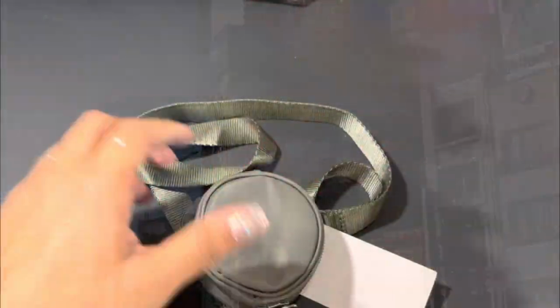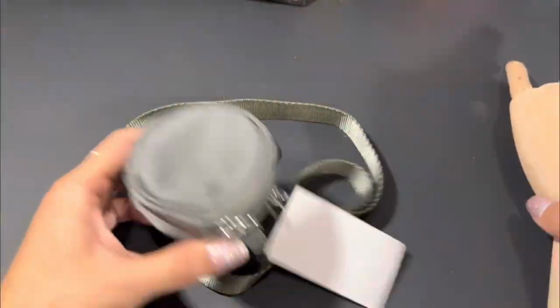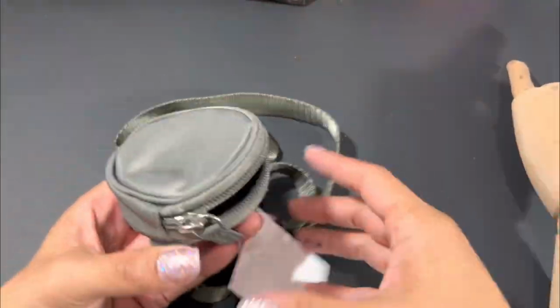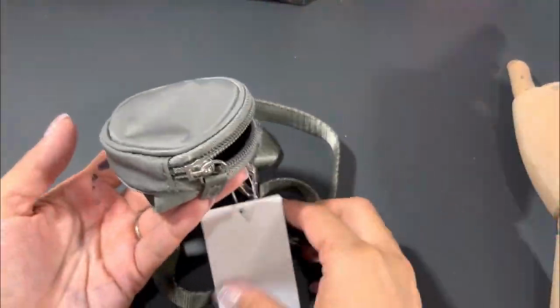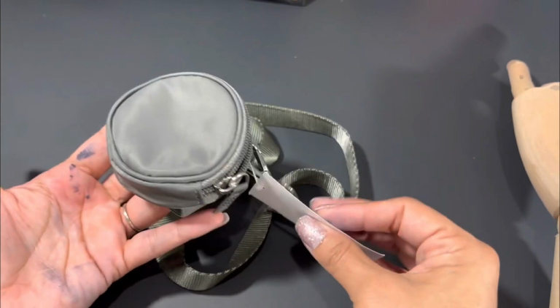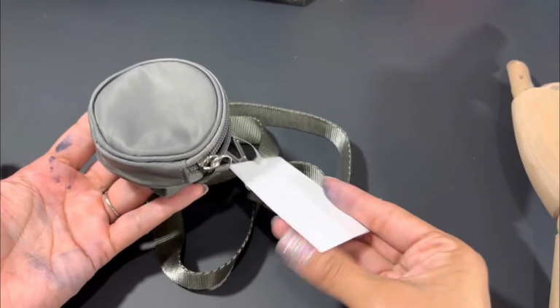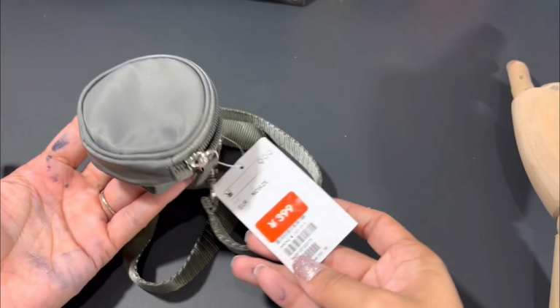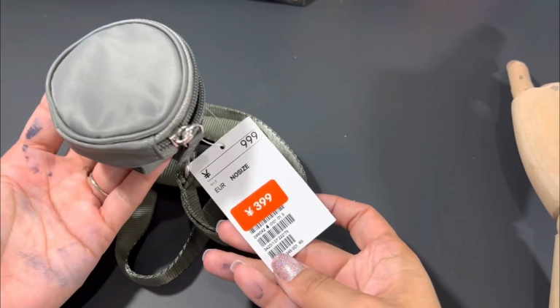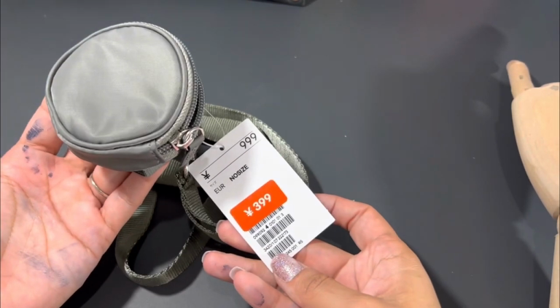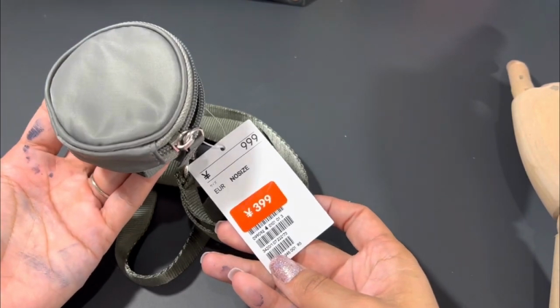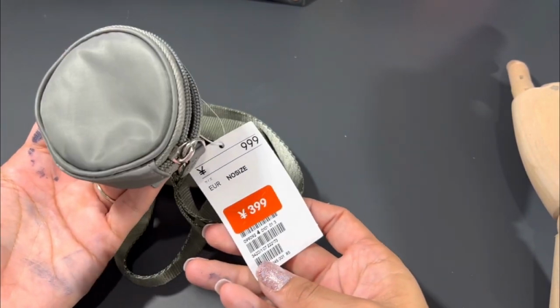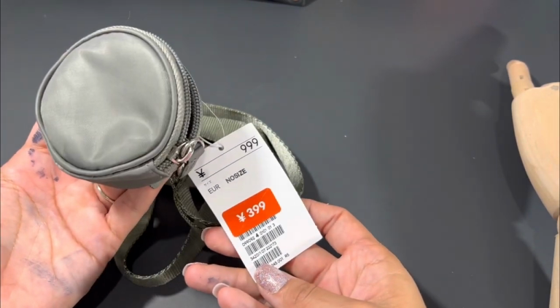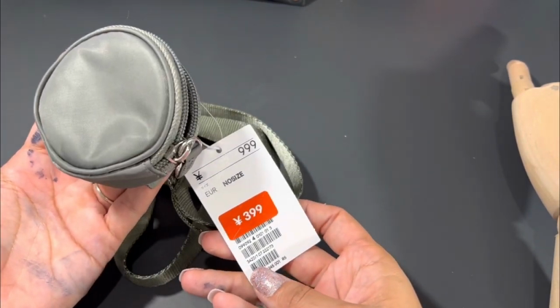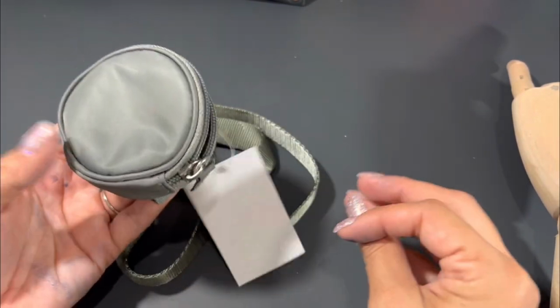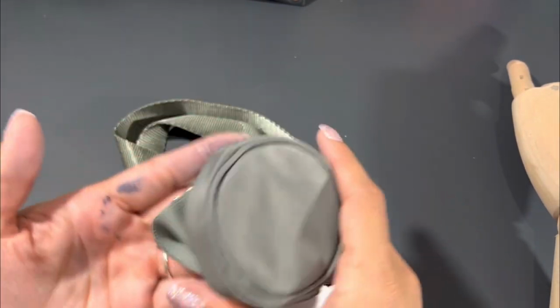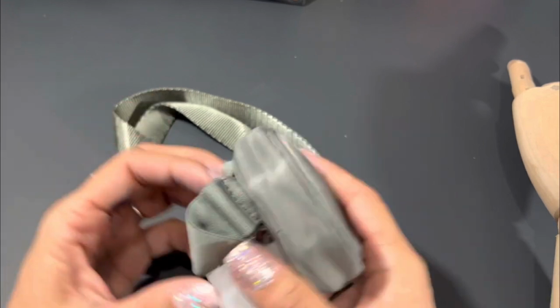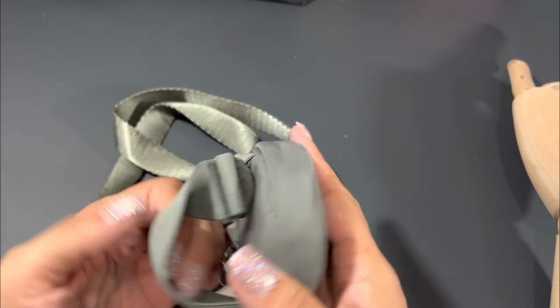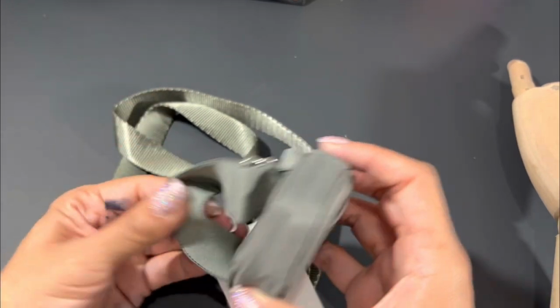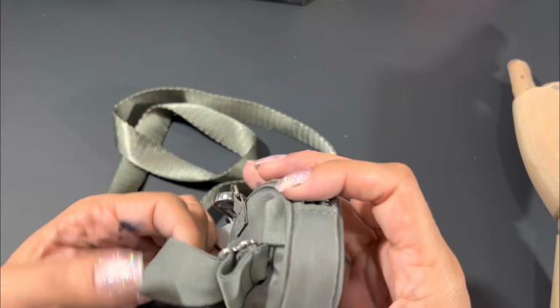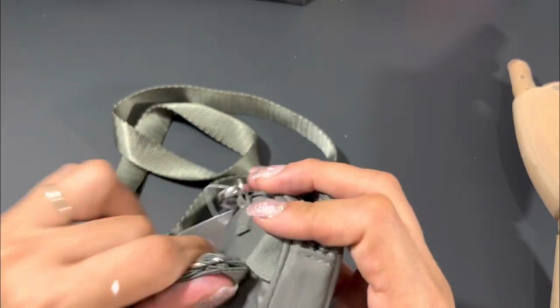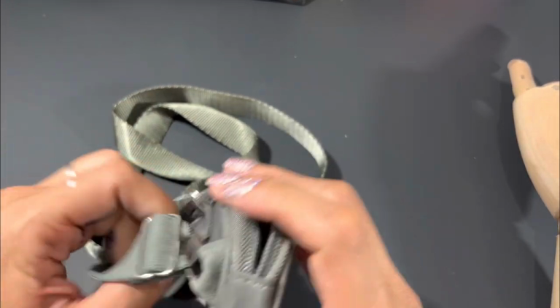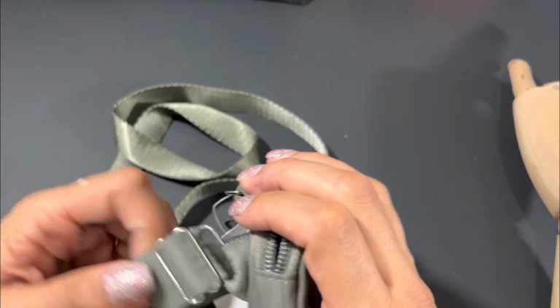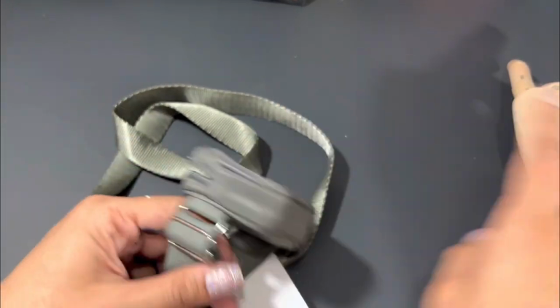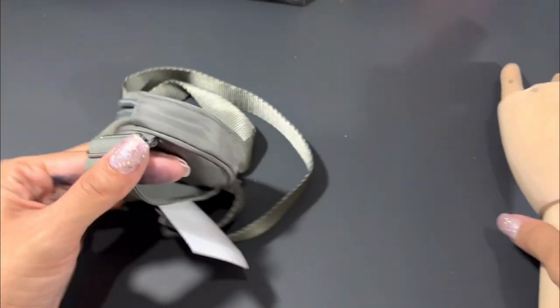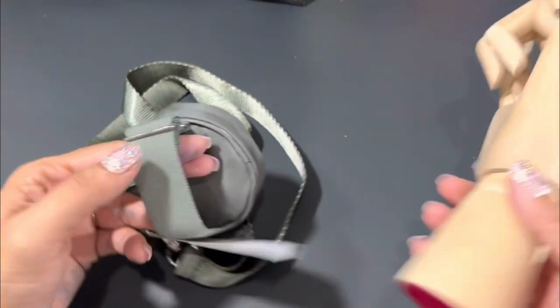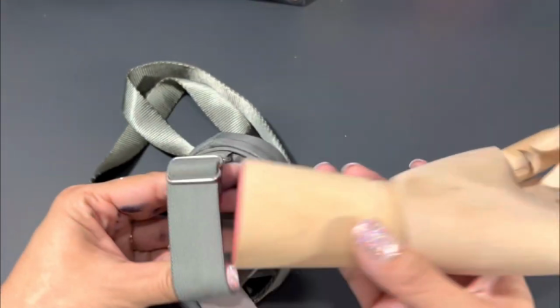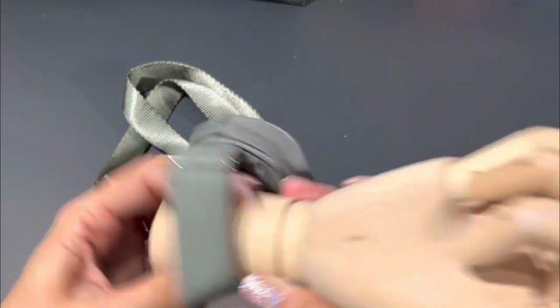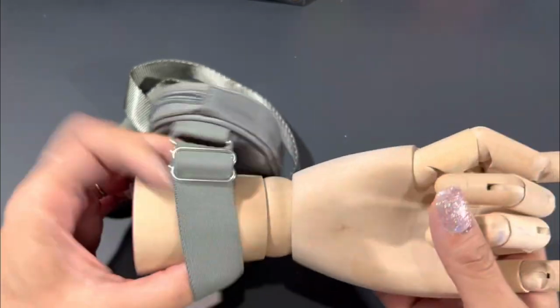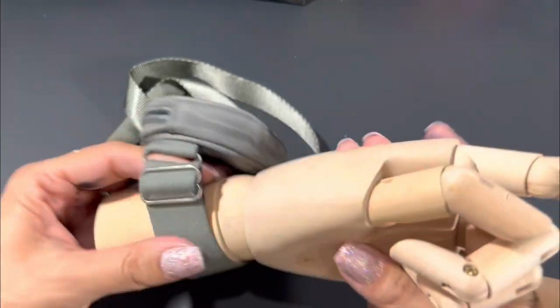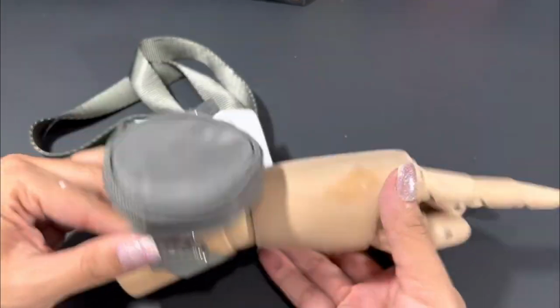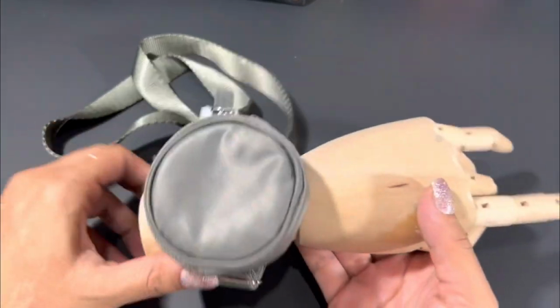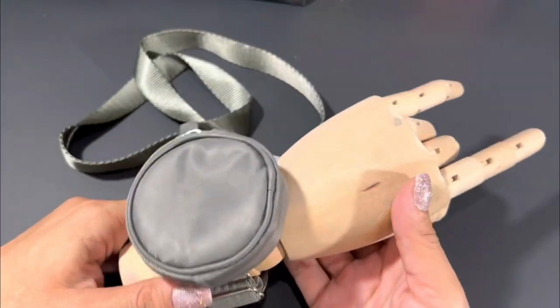I picked up this coin purse from H&M. It was on clearance for $3.99. The equivalent to $3.99 in US dollars is maybe $2.50, $2.60, somewhere in there. Of course, I had to pick it up.